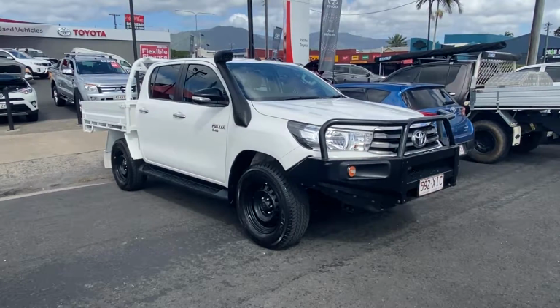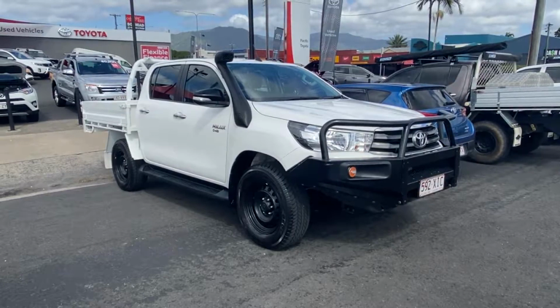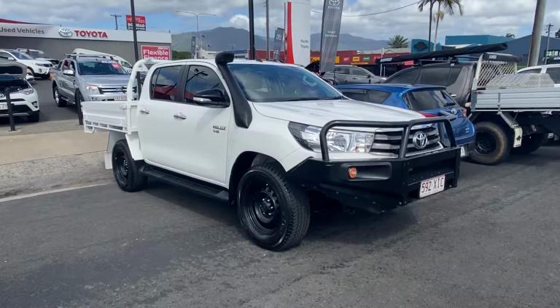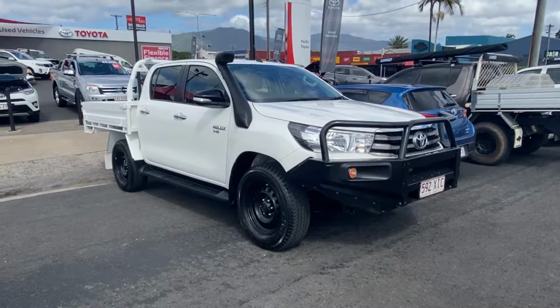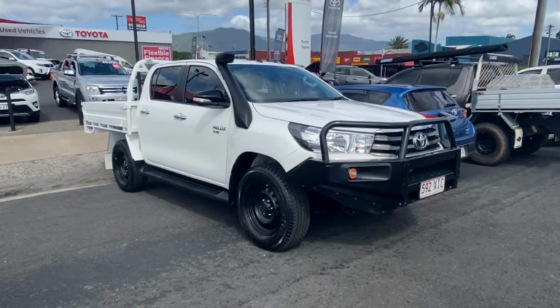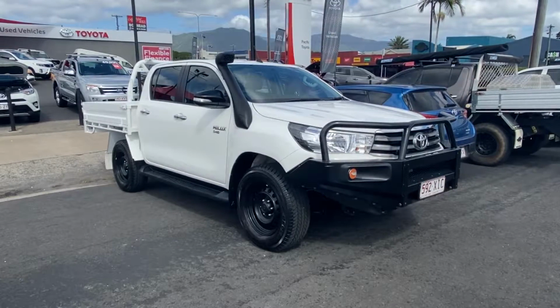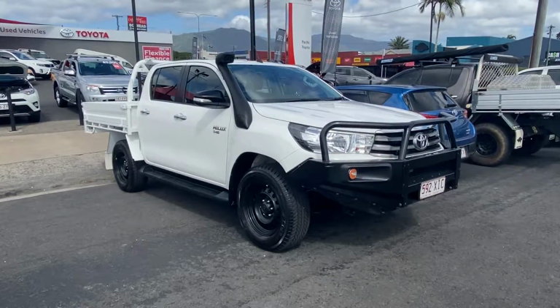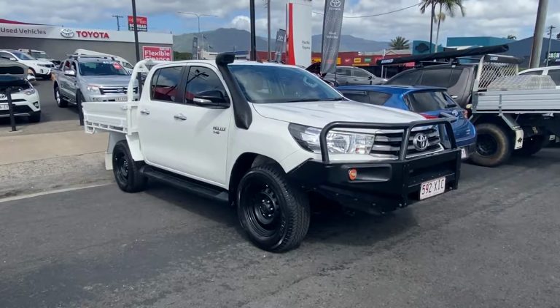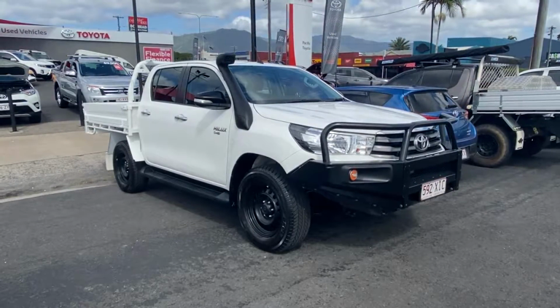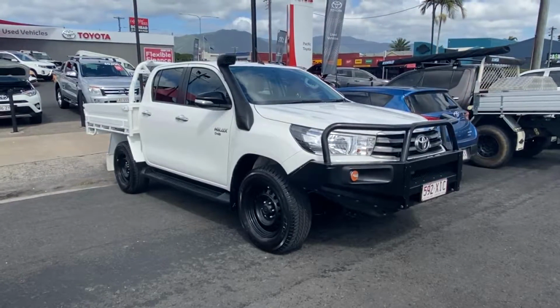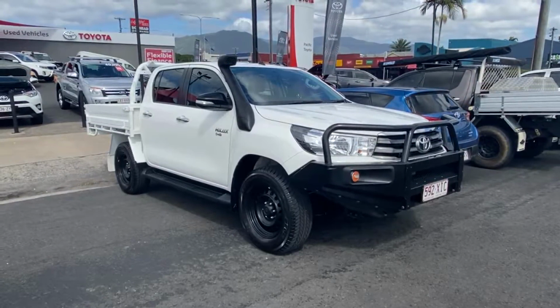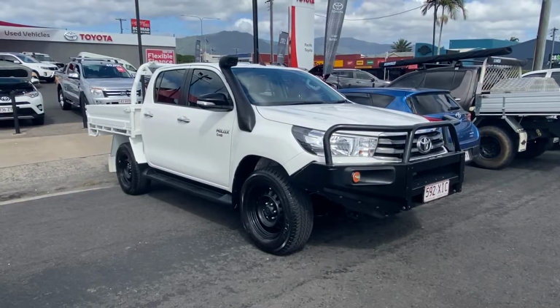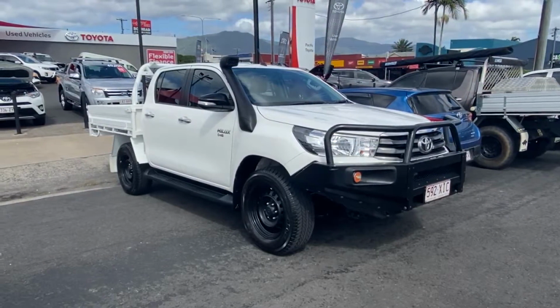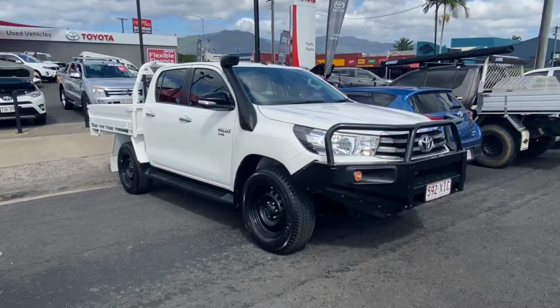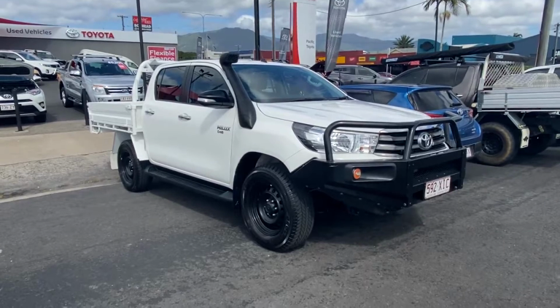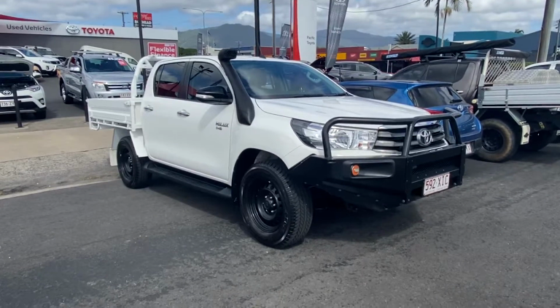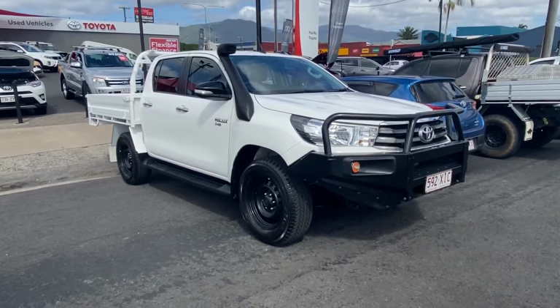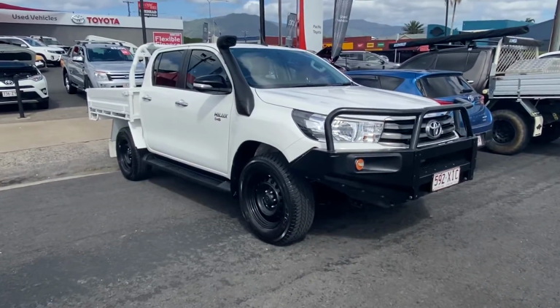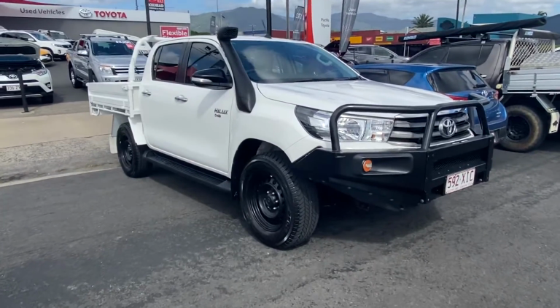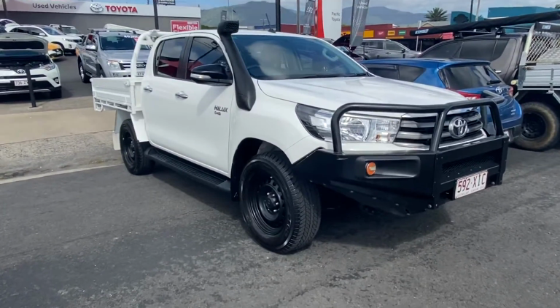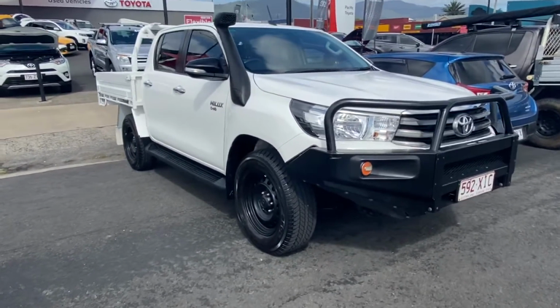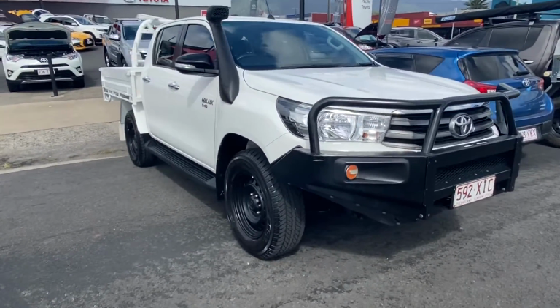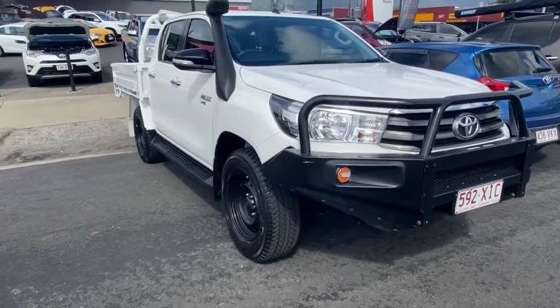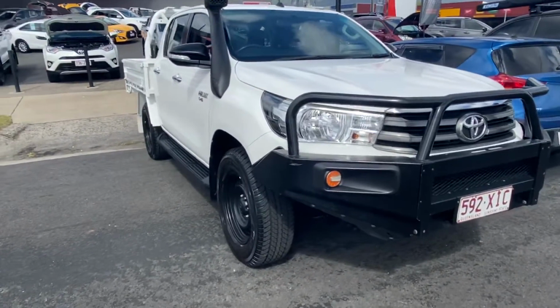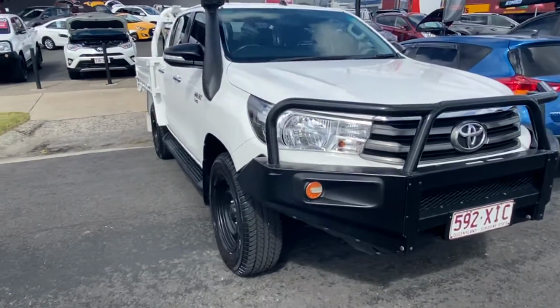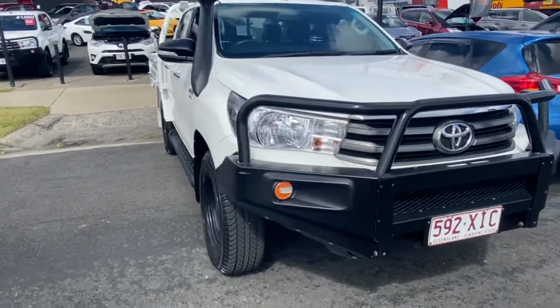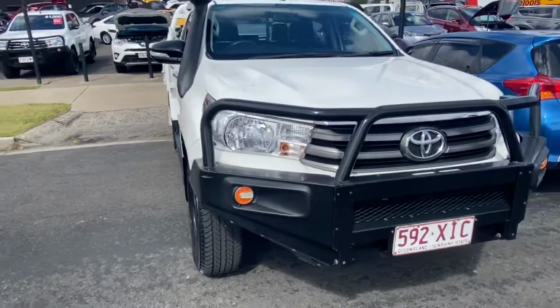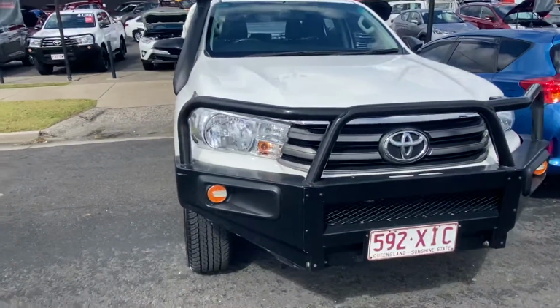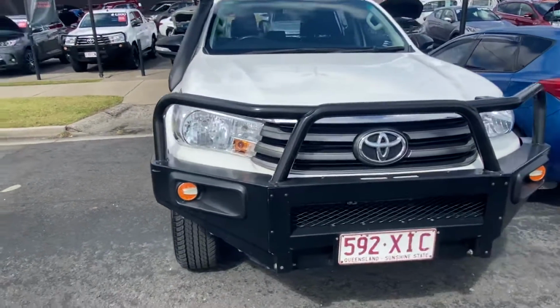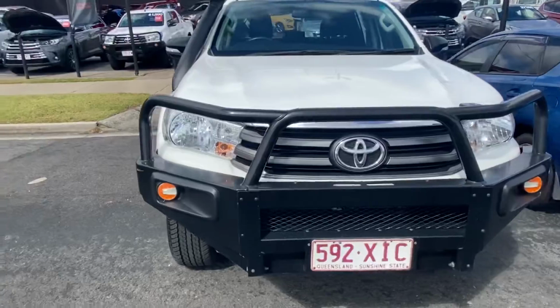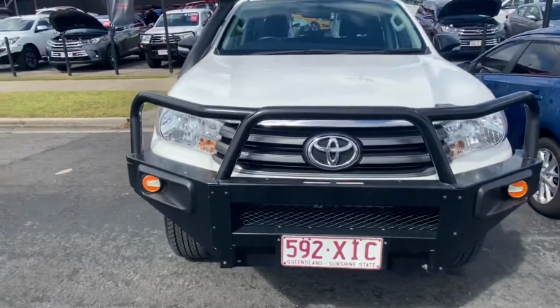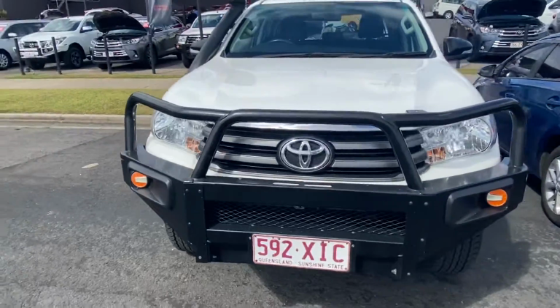Hi April and Stuart, just giving you a quick video tour of the Hilux before it goes on the truck. Another quick walk around just to show you it's still in excellent condition like that first video.